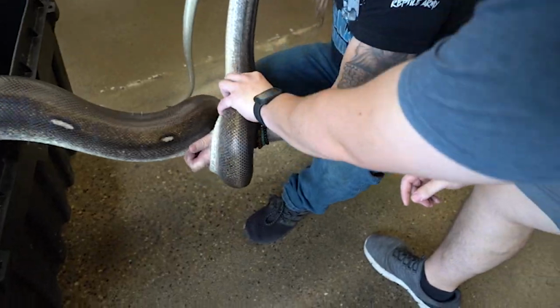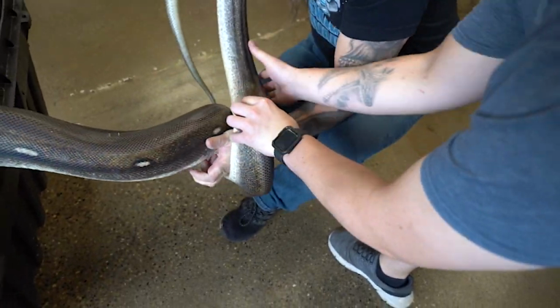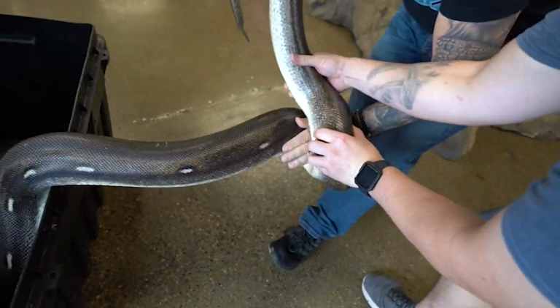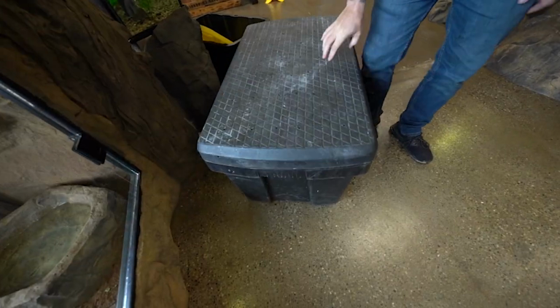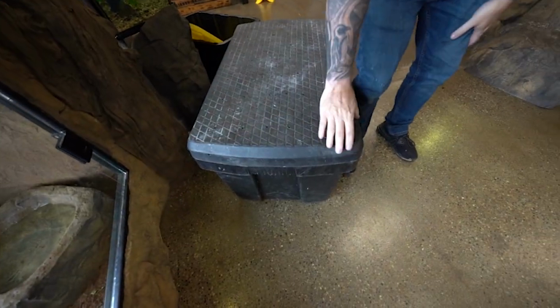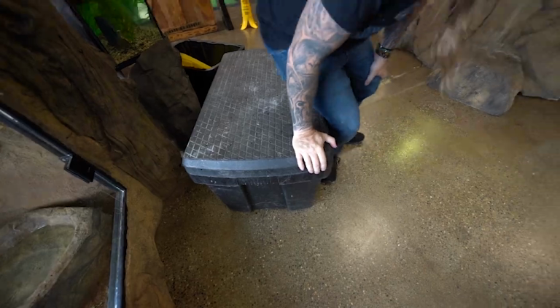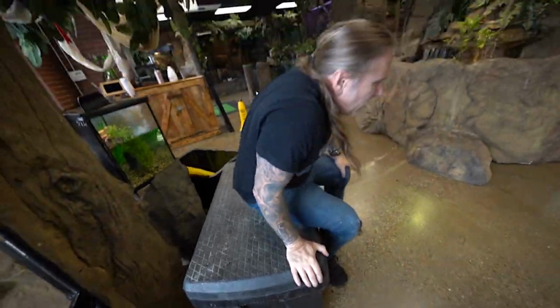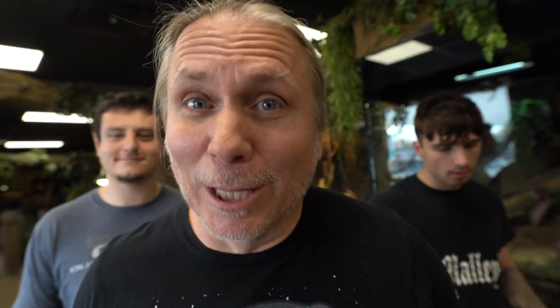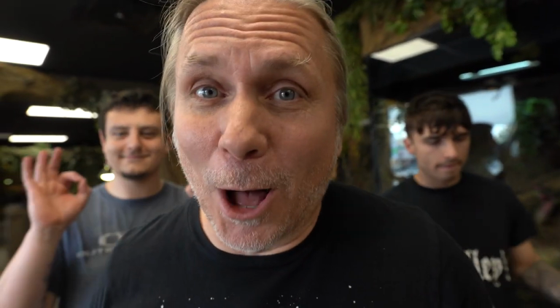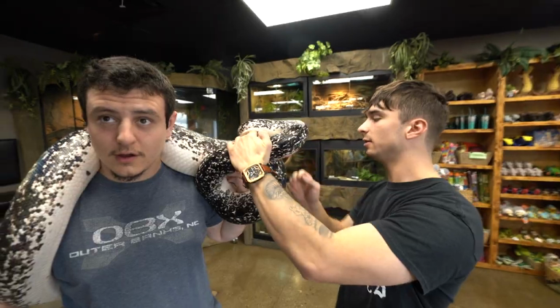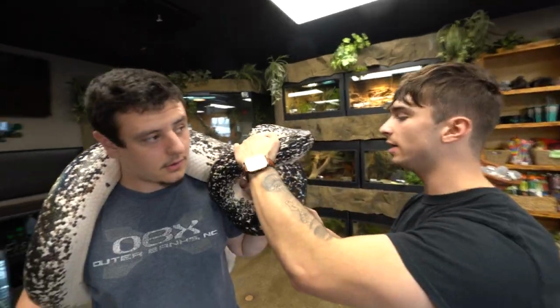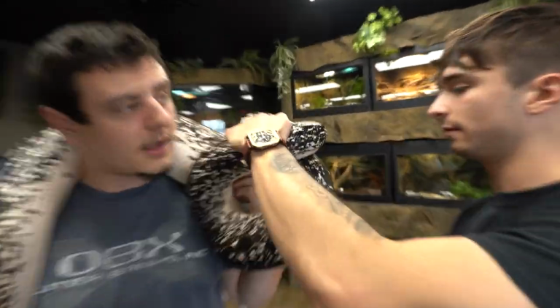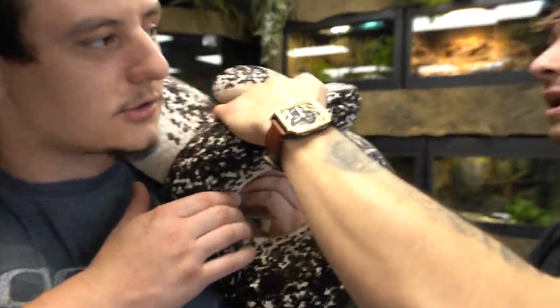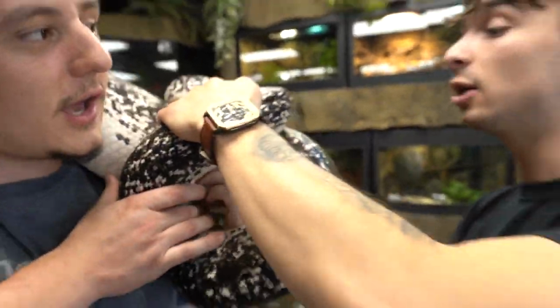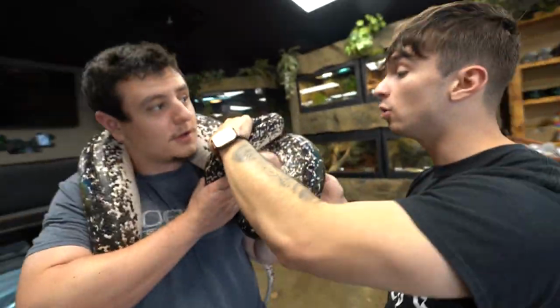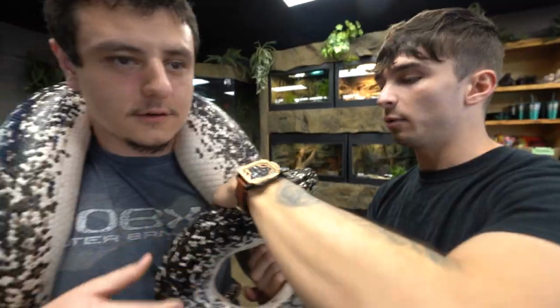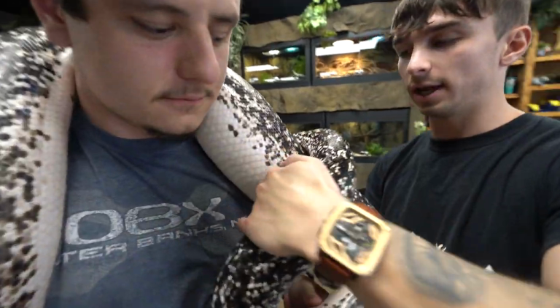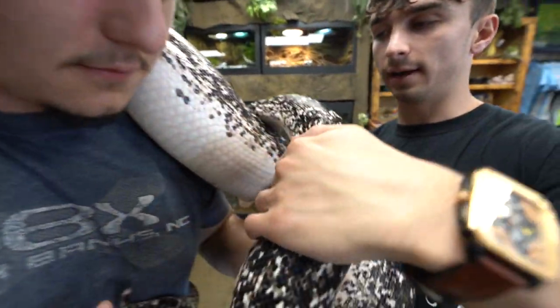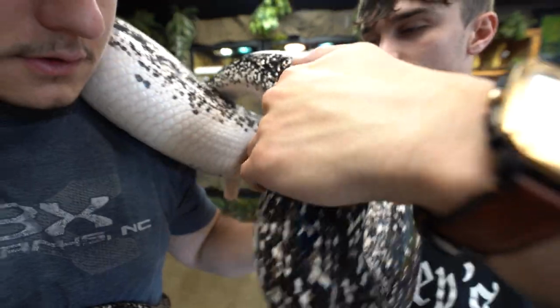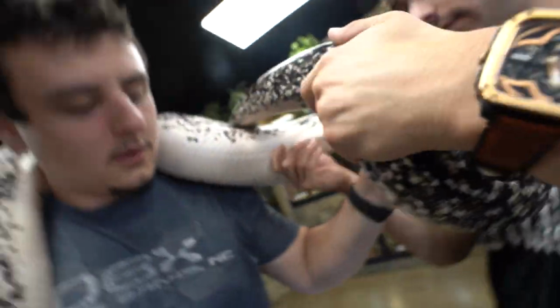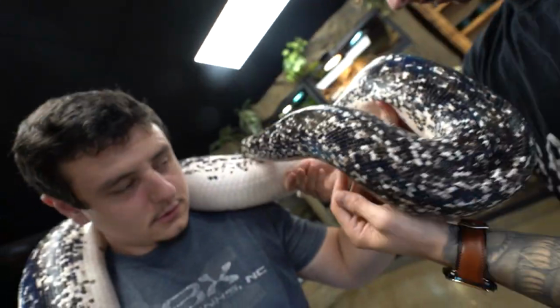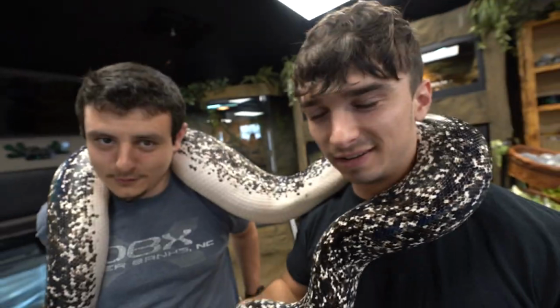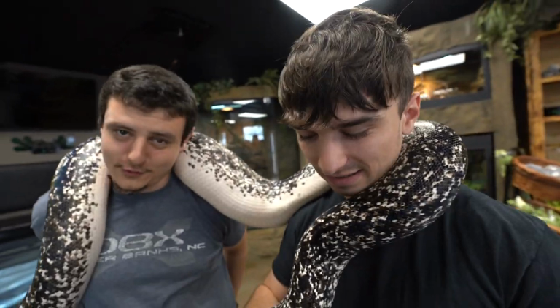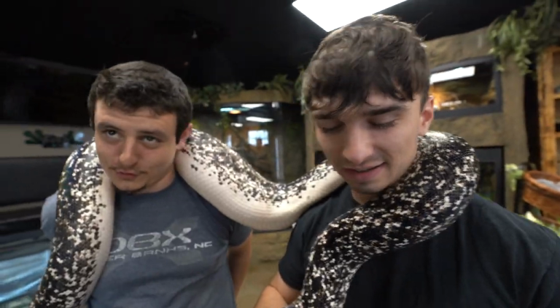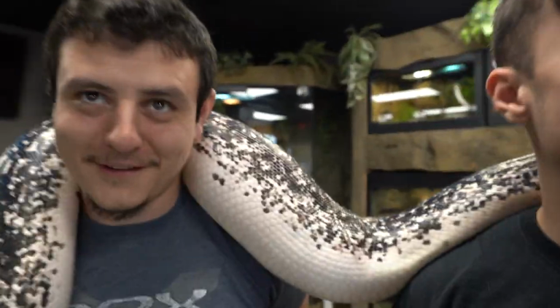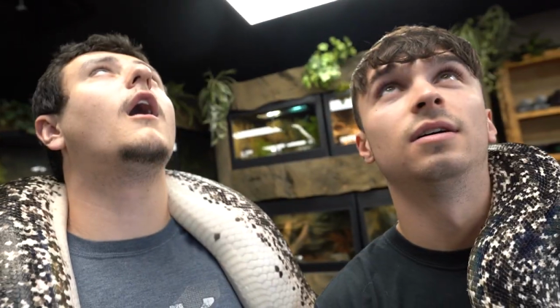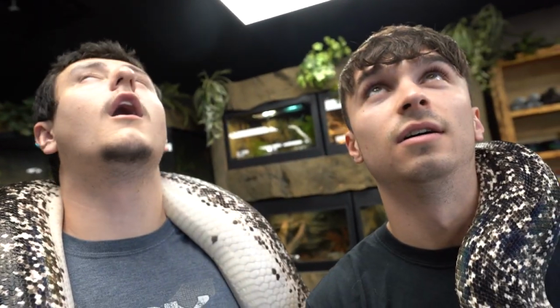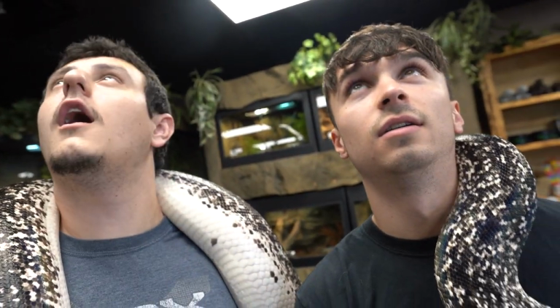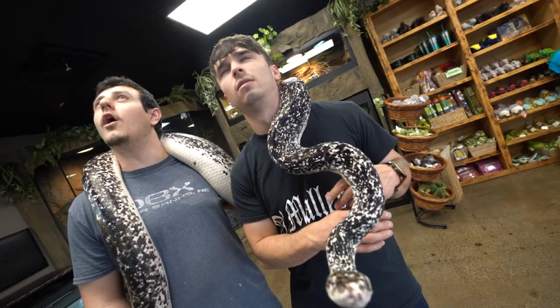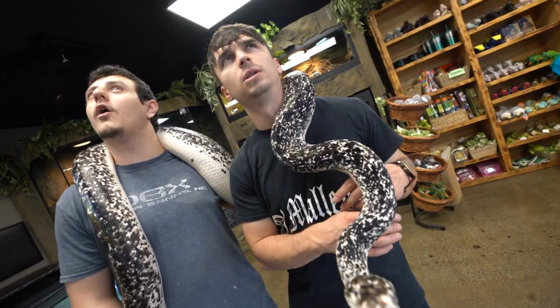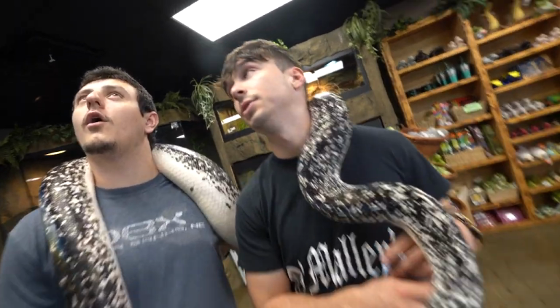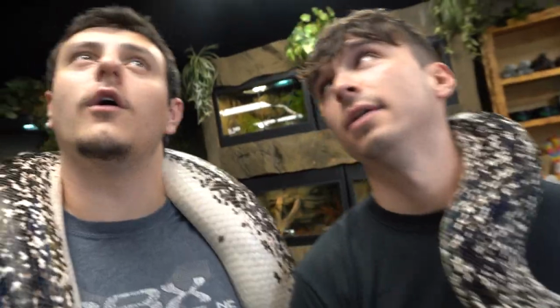Before I handle my next snake, I'm gonna have the boys start a little slow. You always want to start slow with an animal that's not gonna give you a hard time. It's all about reading snakes. It helps you build that confidence to handle something a little bit more gnarly.